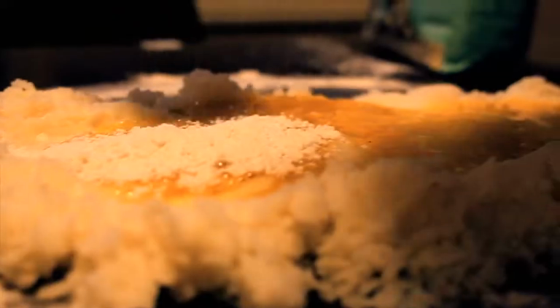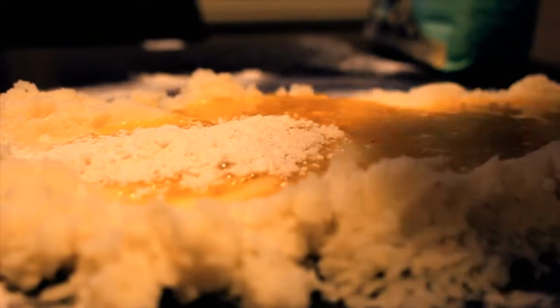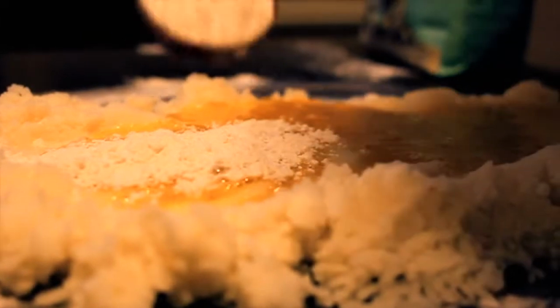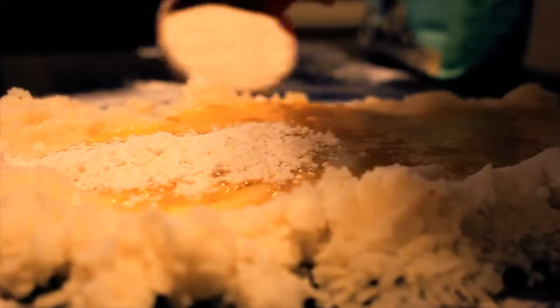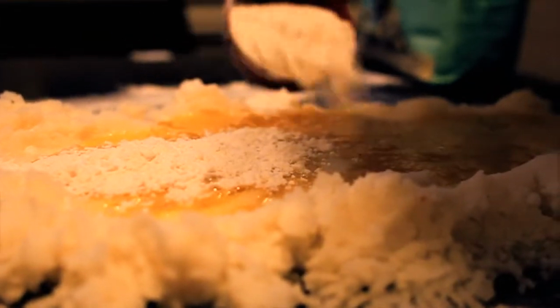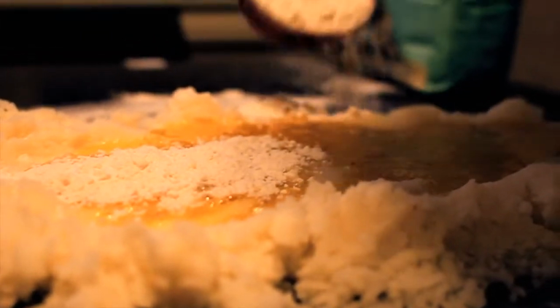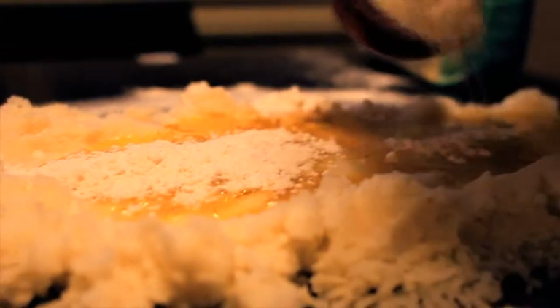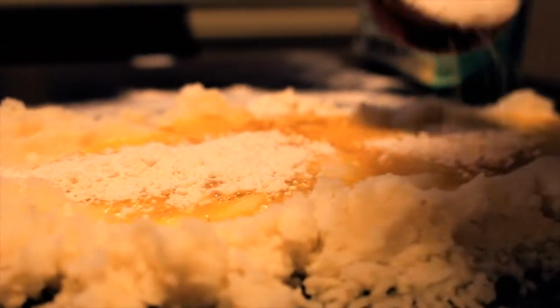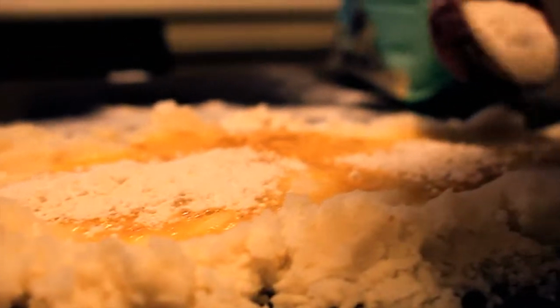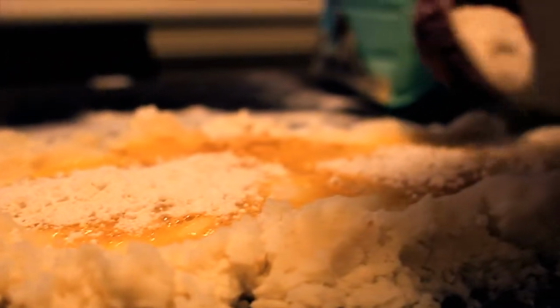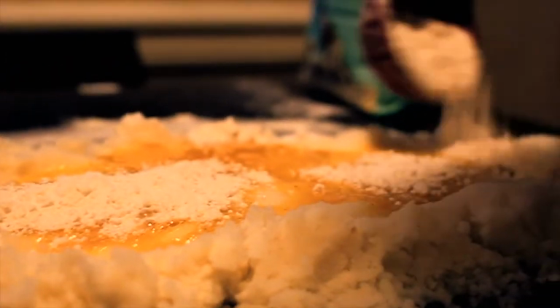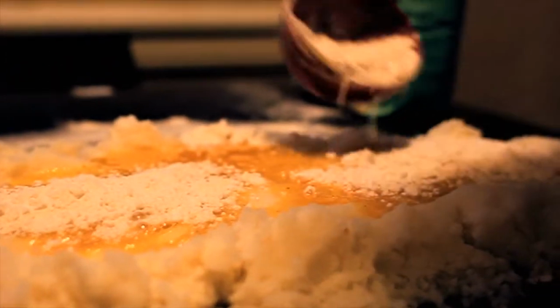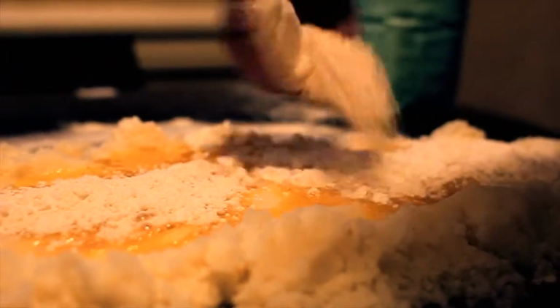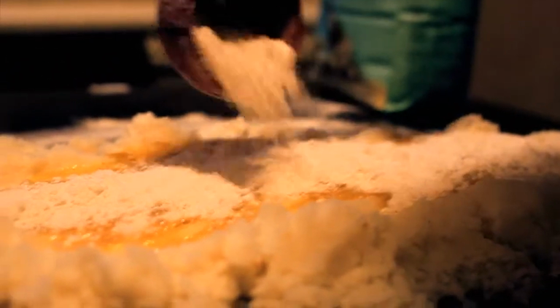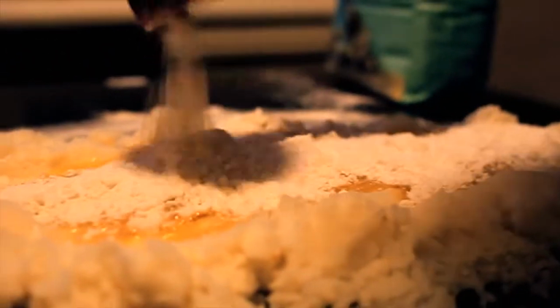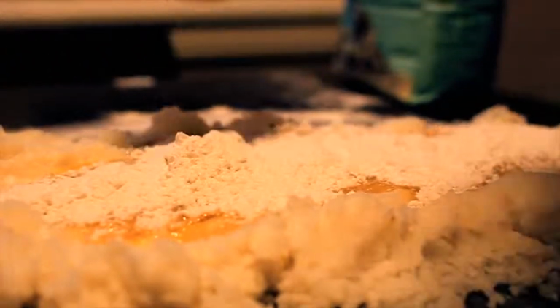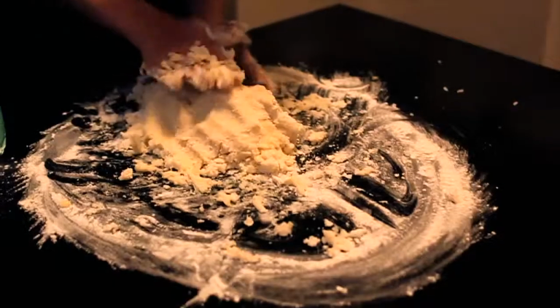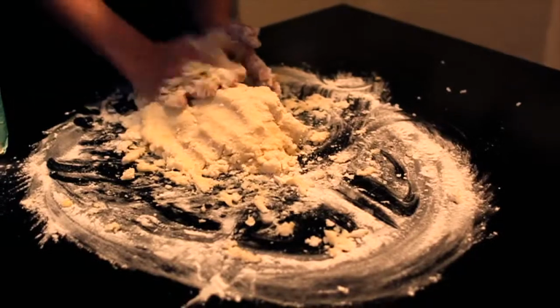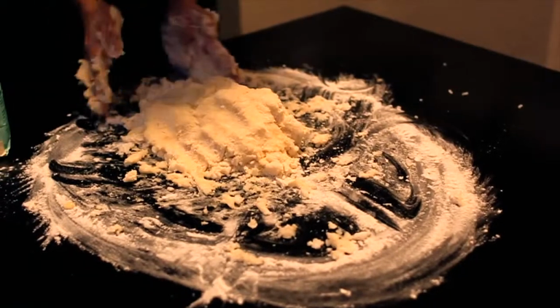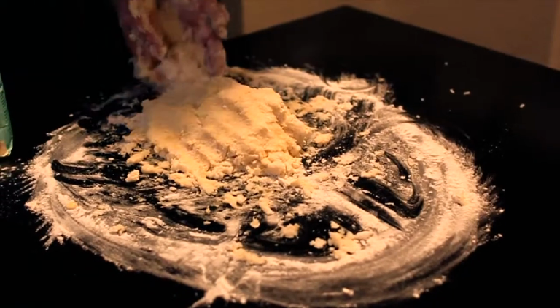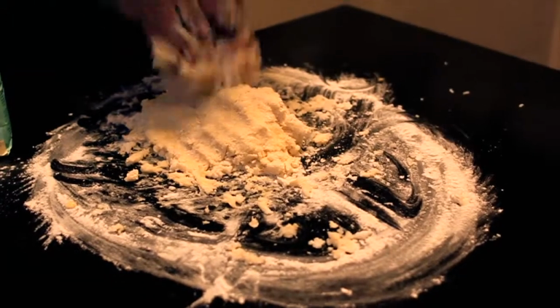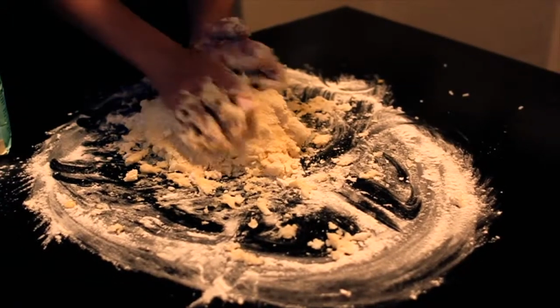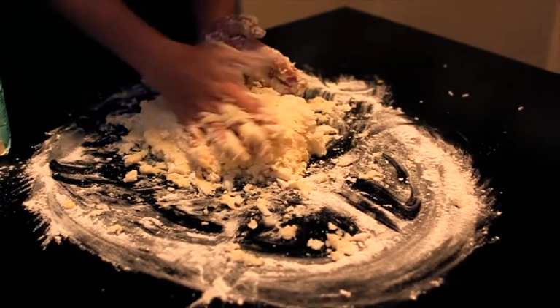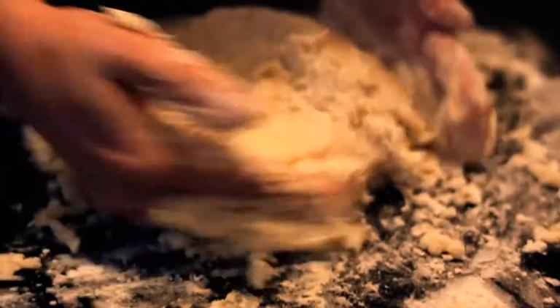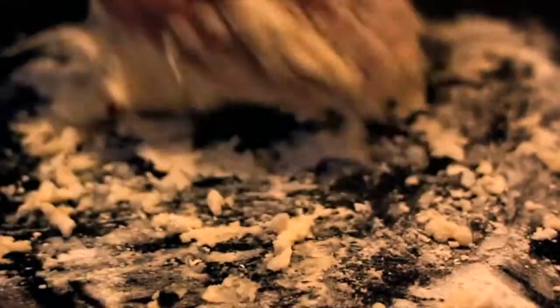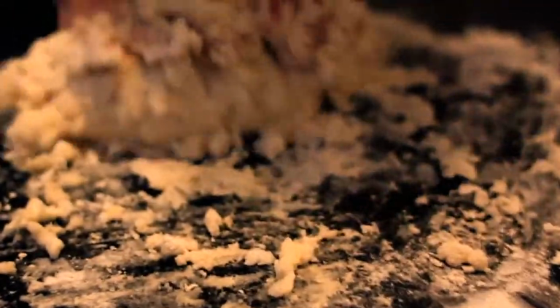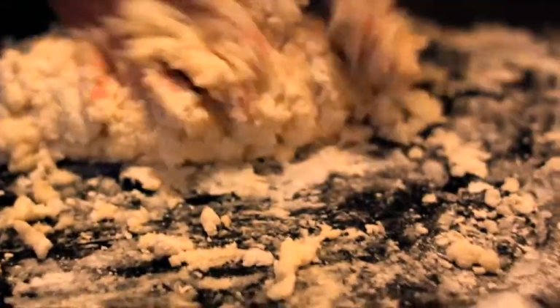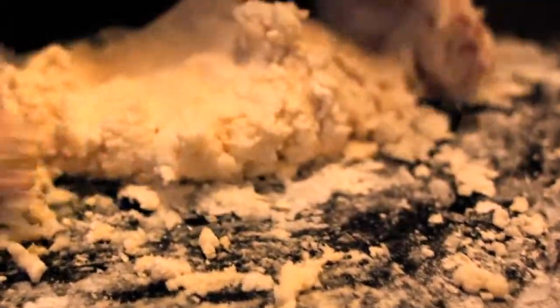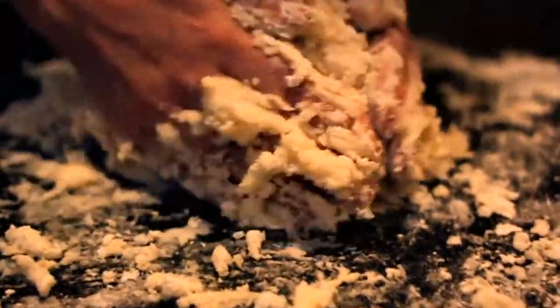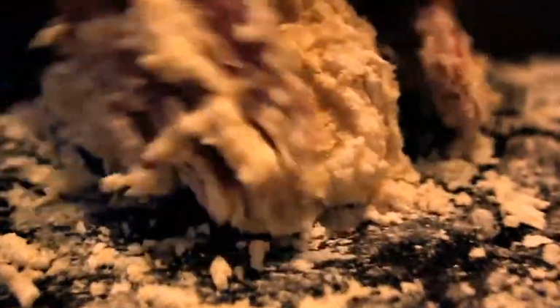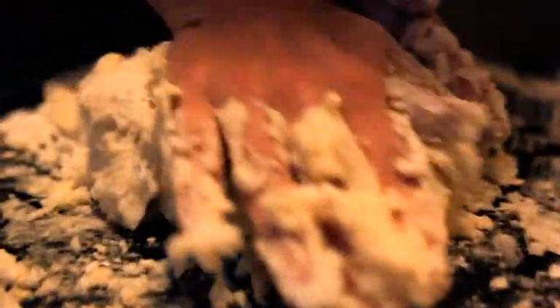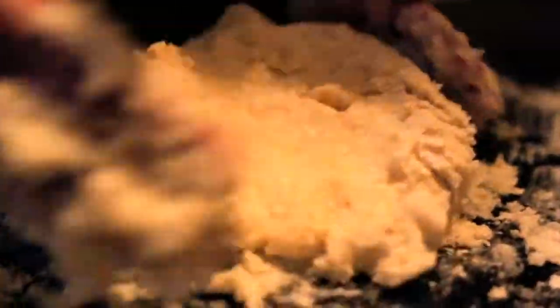Once you have this lovely concoction on your nice table, knead it all together into a kind of a soft dough. Just keep adding flour until it stops getting sticky.